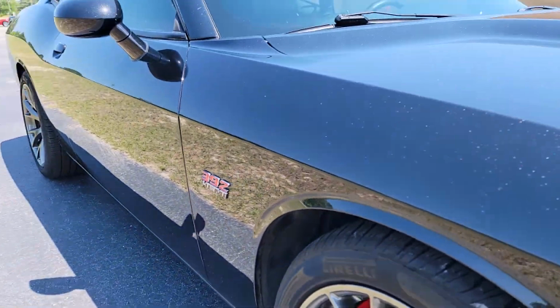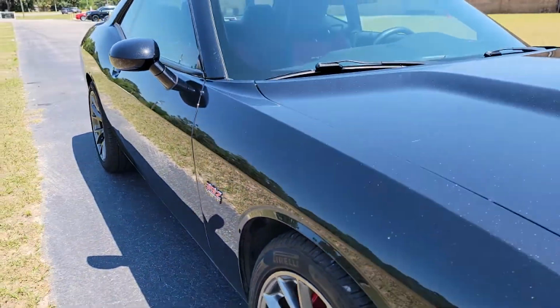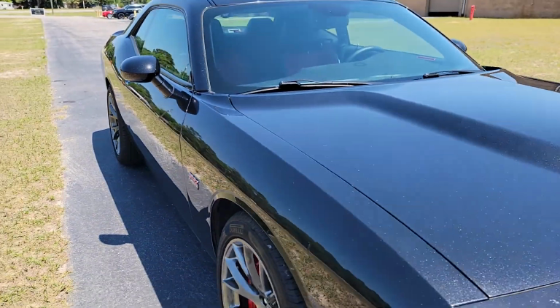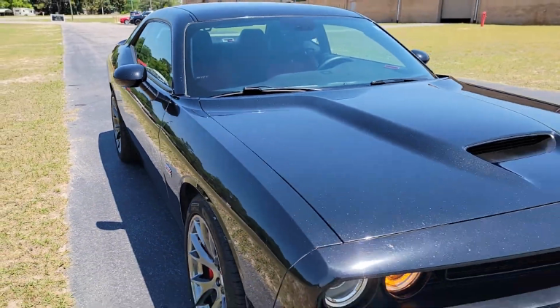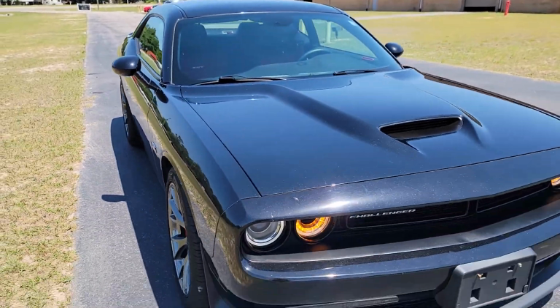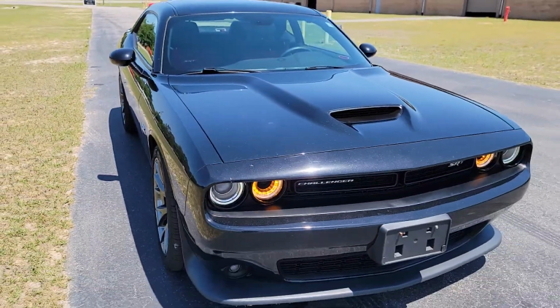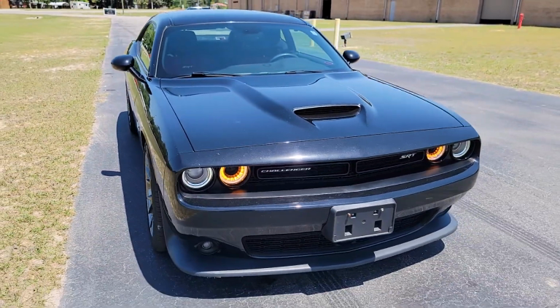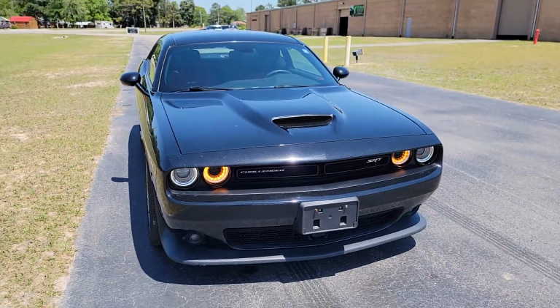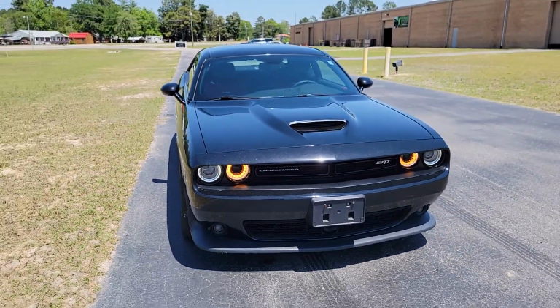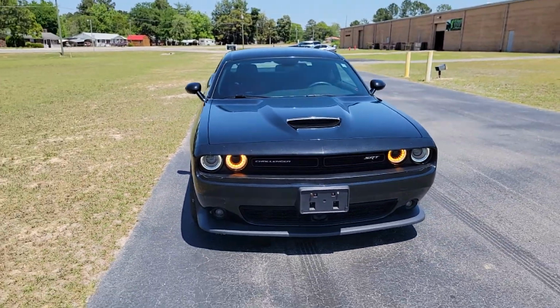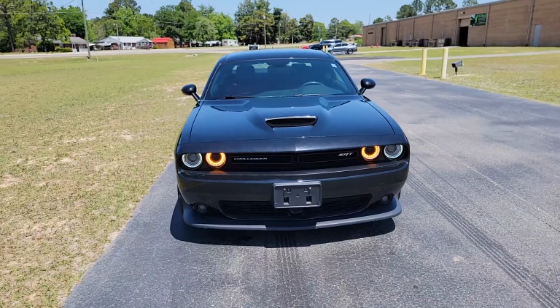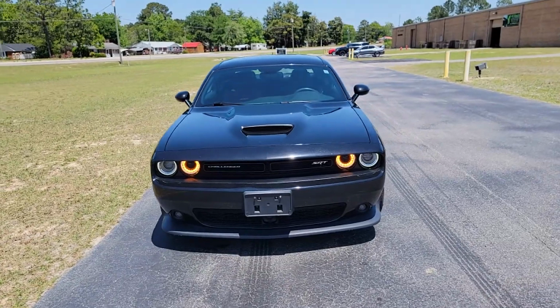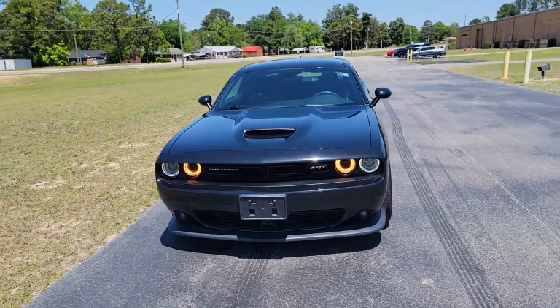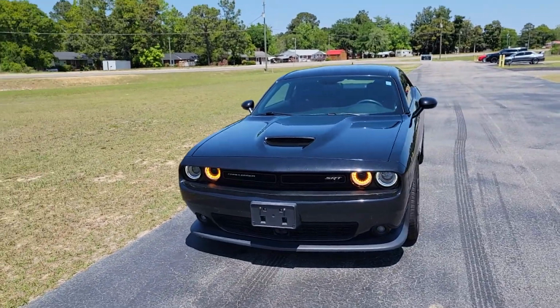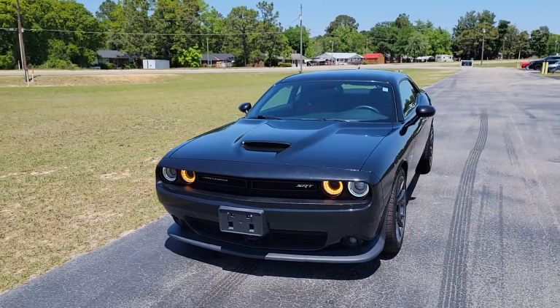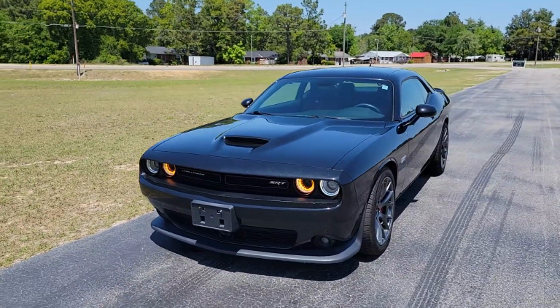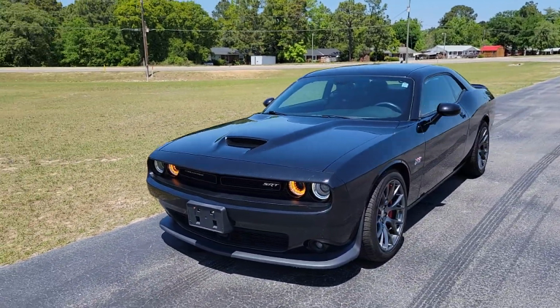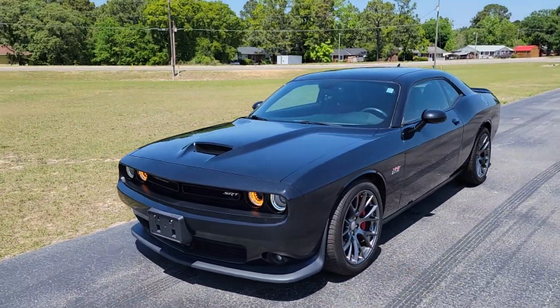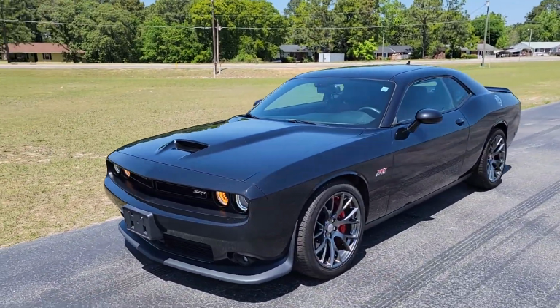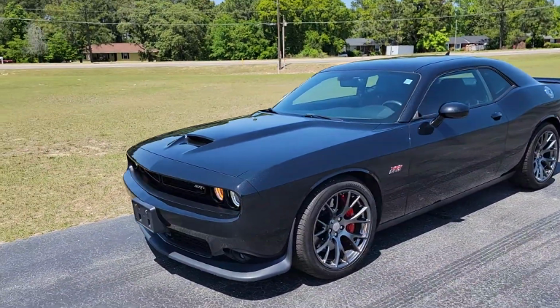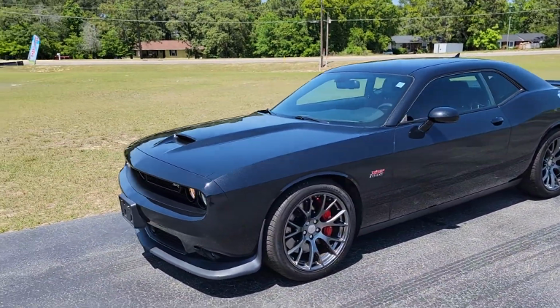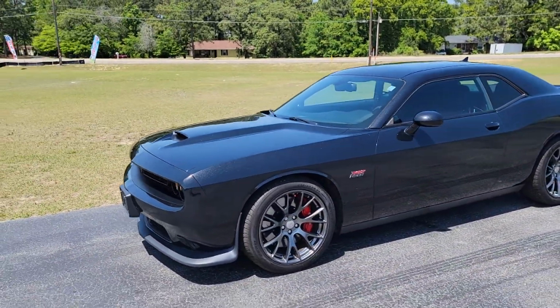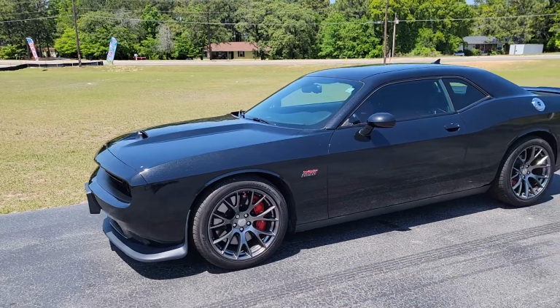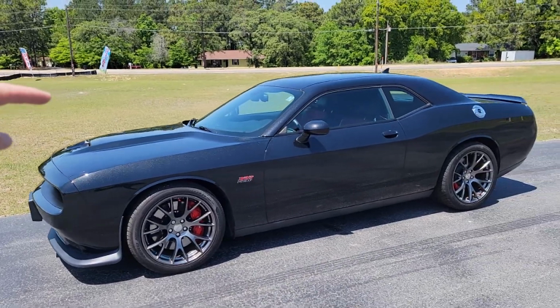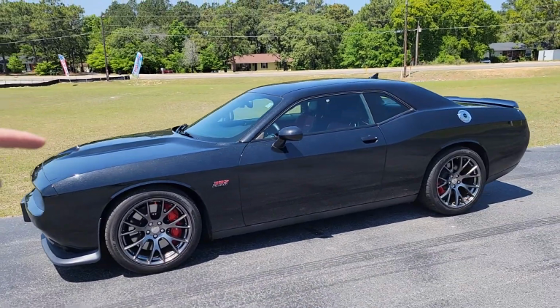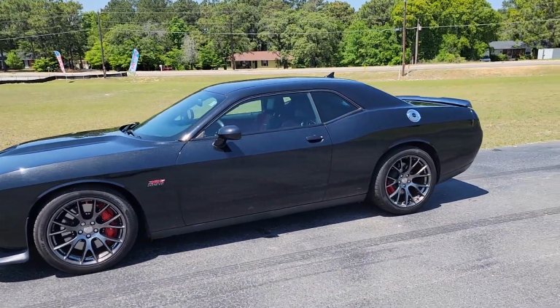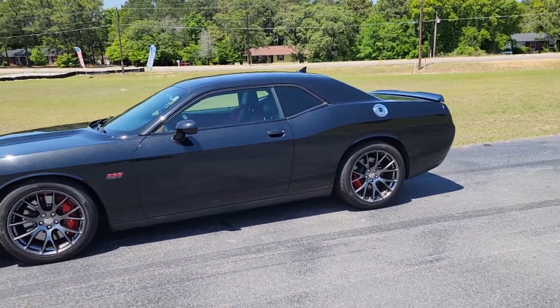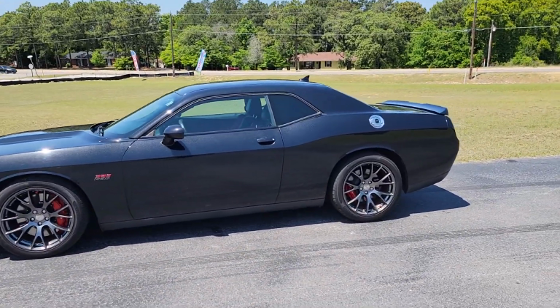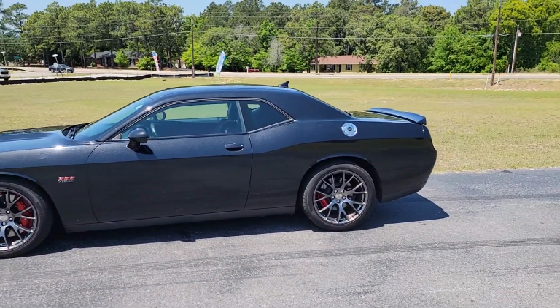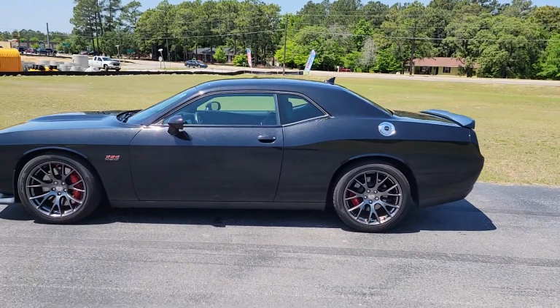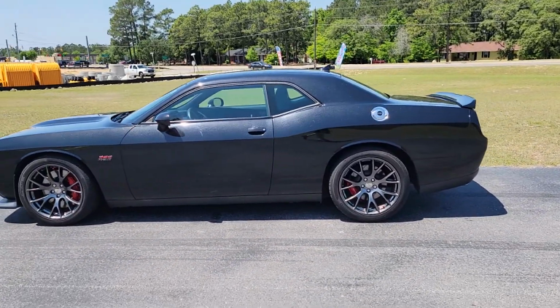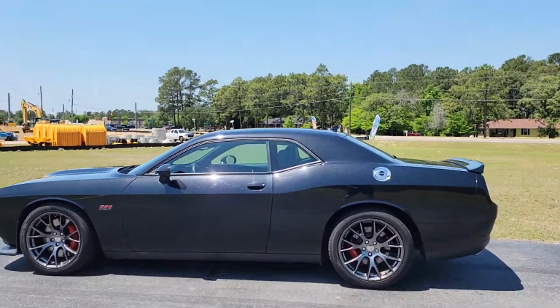What is up YouTube, Calvin coming at you for my 95 Muscle. Today we got a 2015 Scat Pack Challenger. As you could tell from the beginning part of the video, the paint looks super good on this thing.